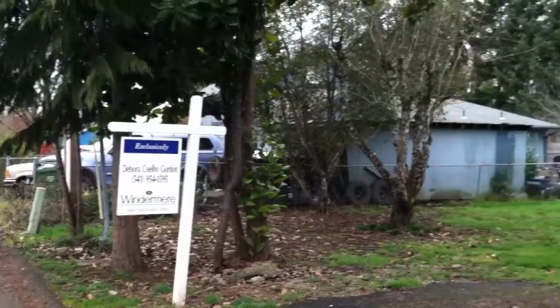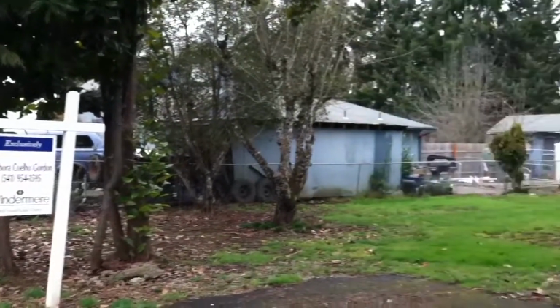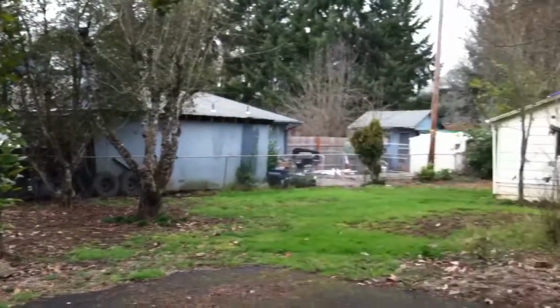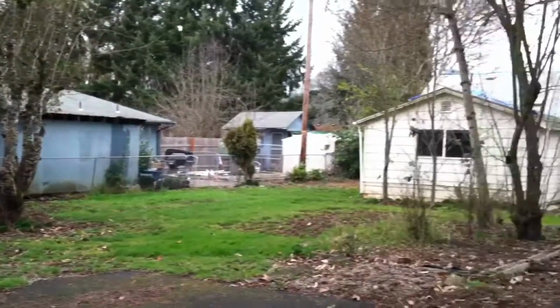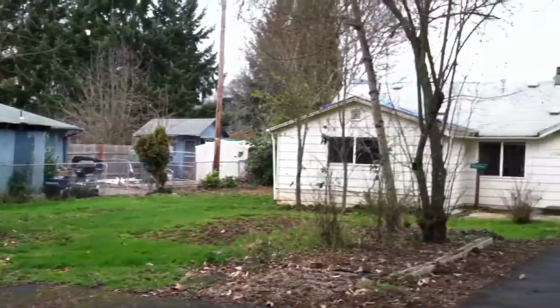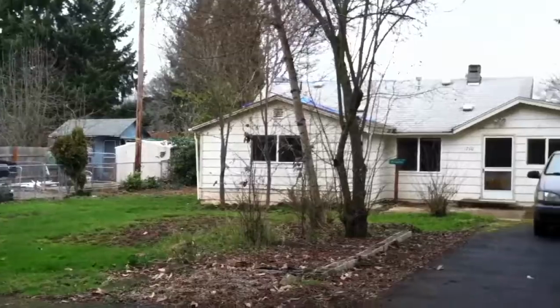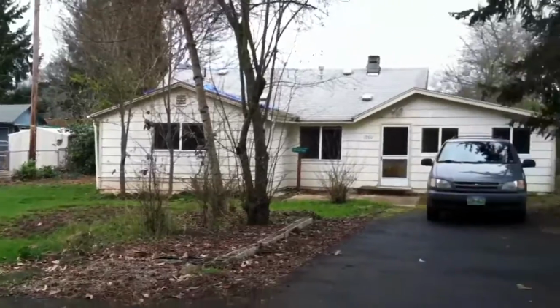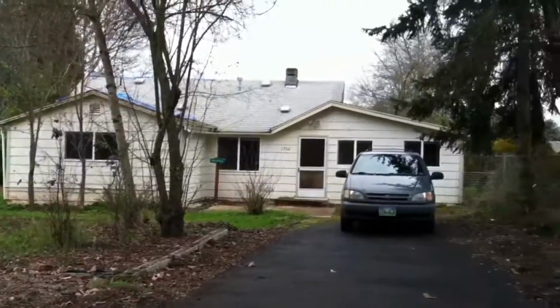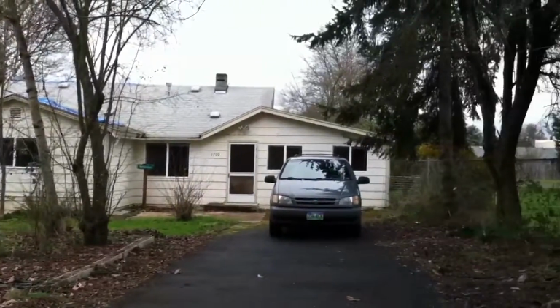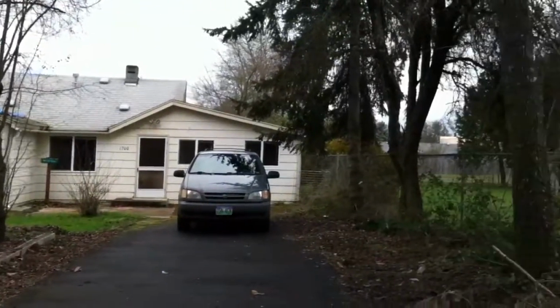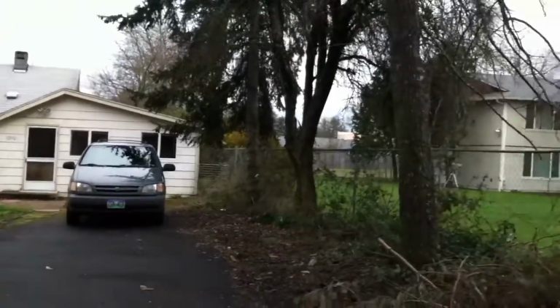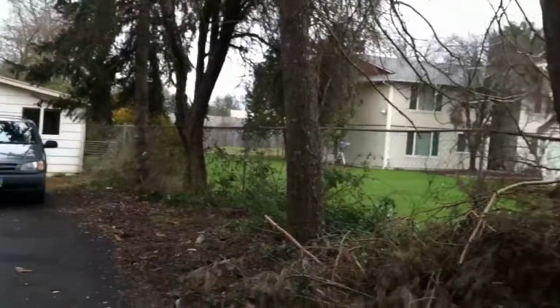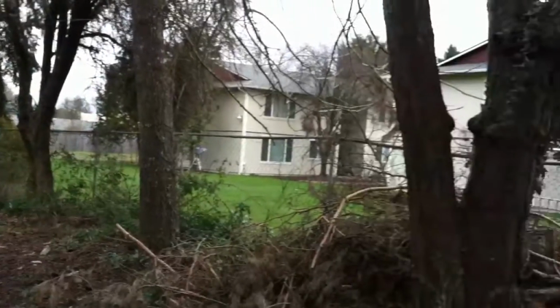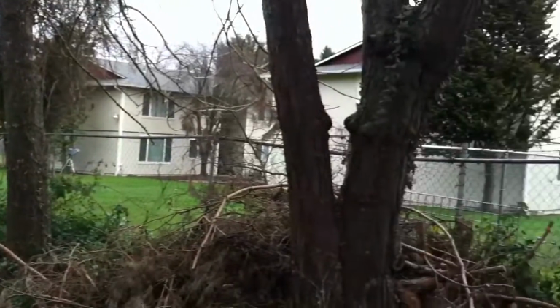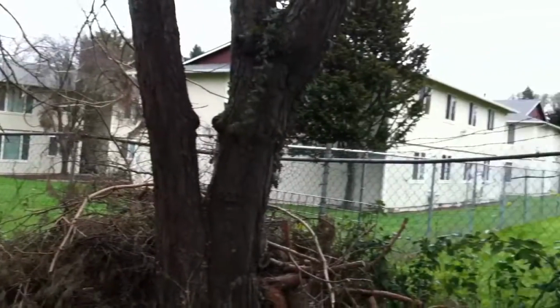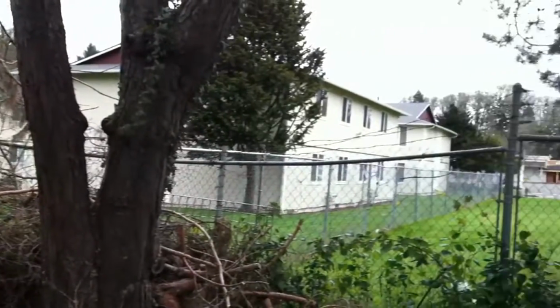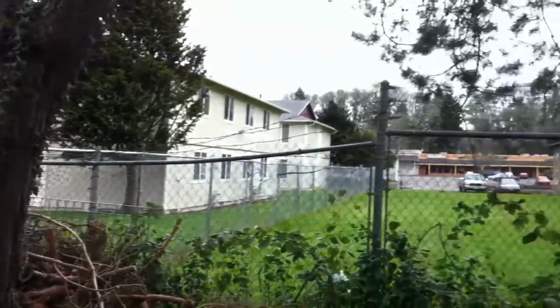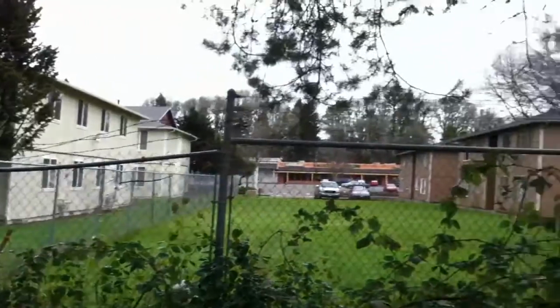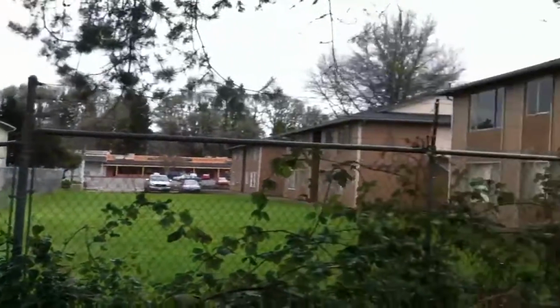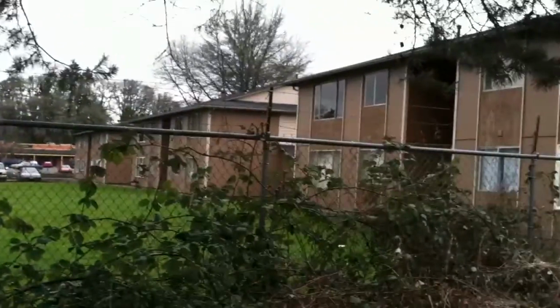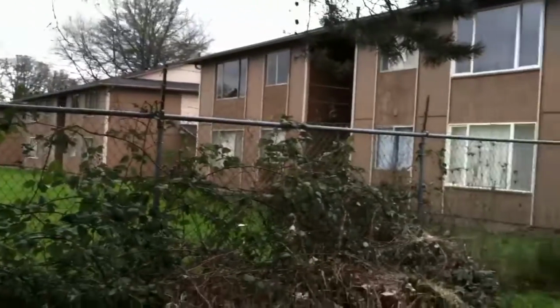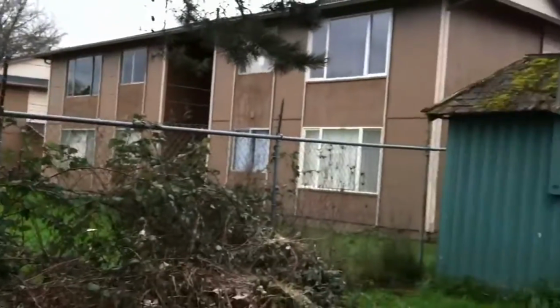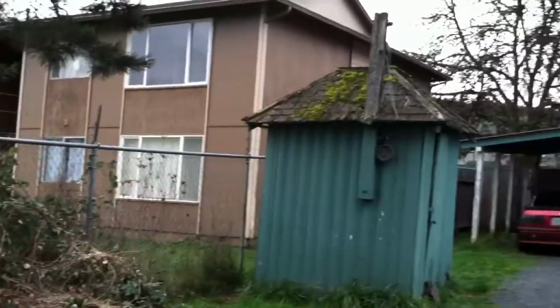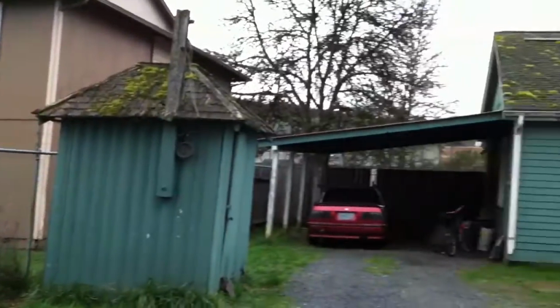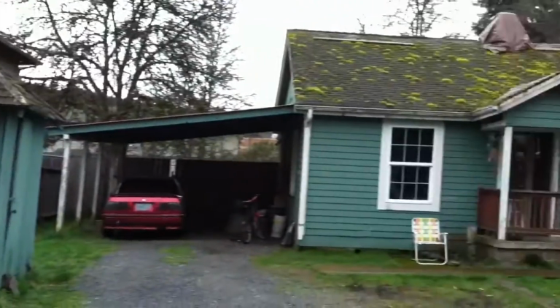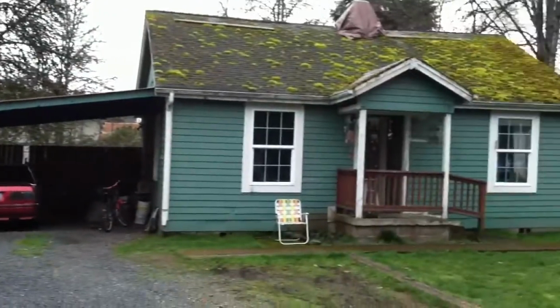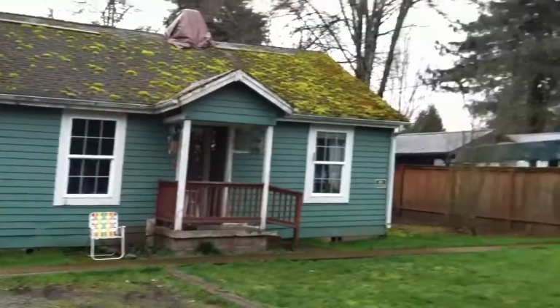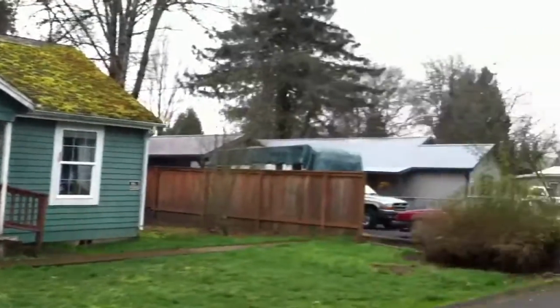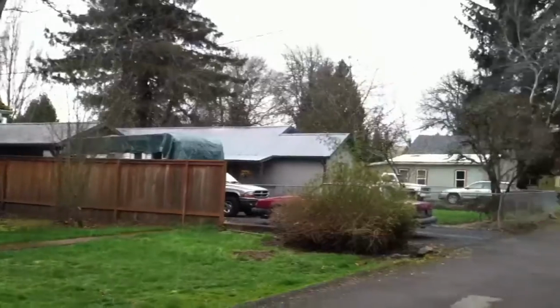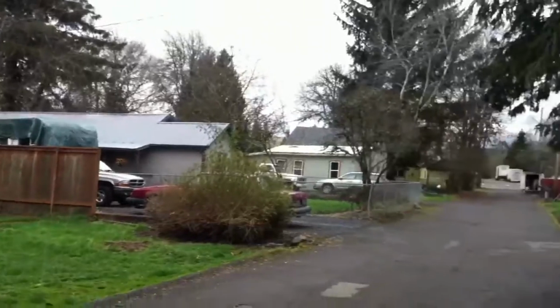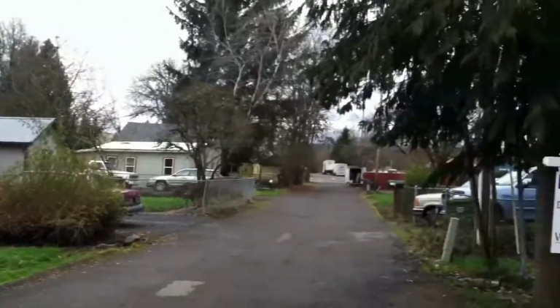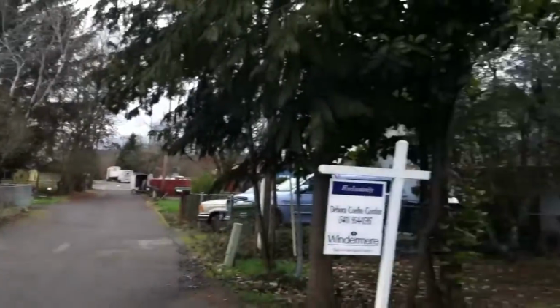Good morning. Here we are on Gibbs Street. We'll take a look around here, a little circle. We've got some apartments over here, a house across the street, looking down the street.